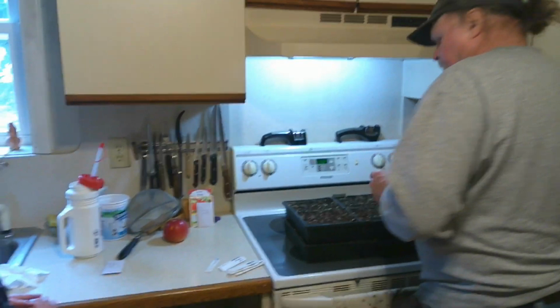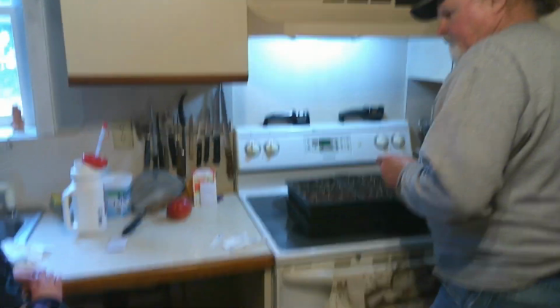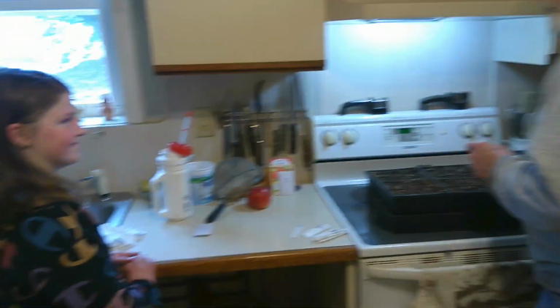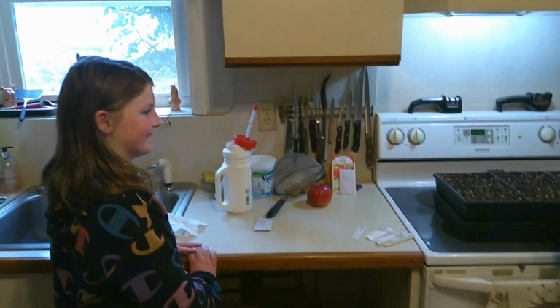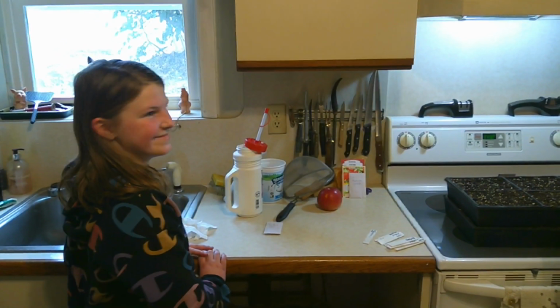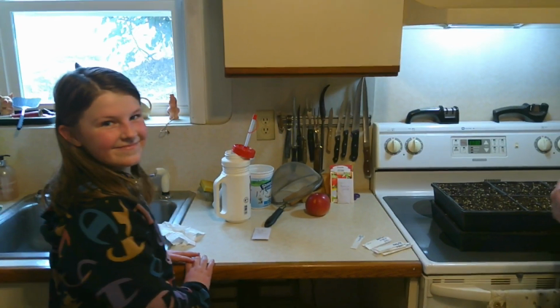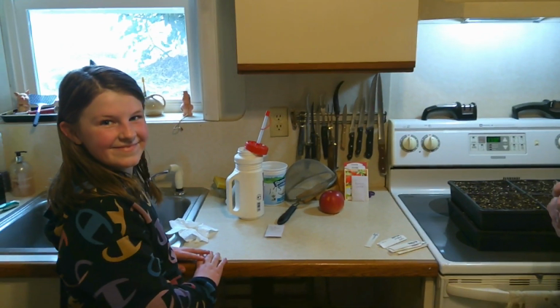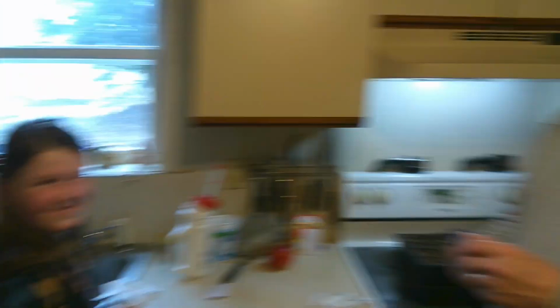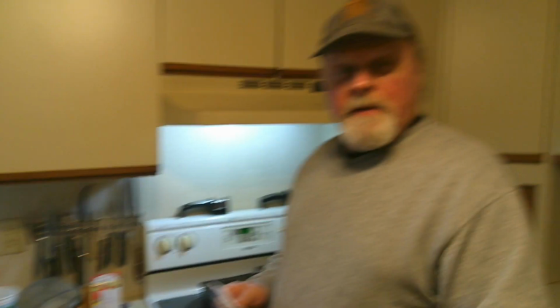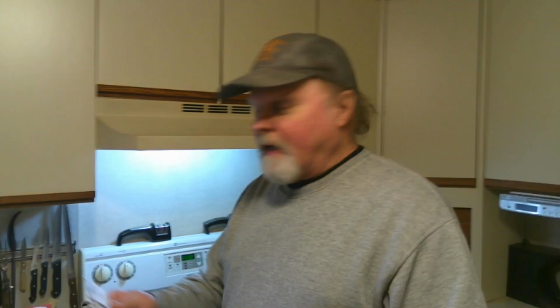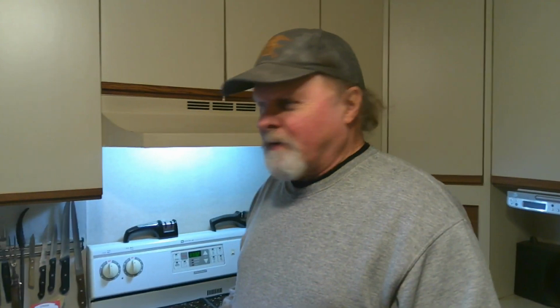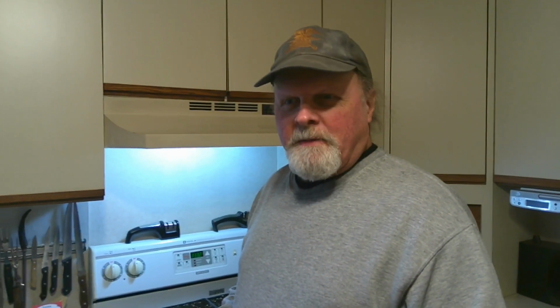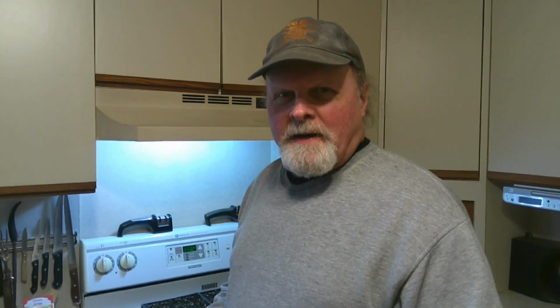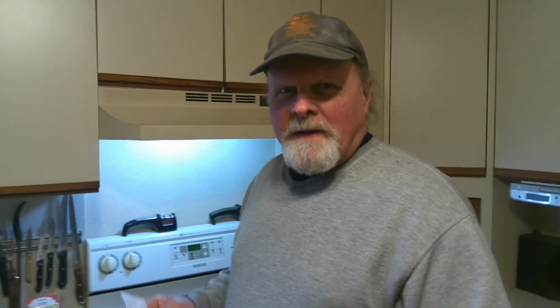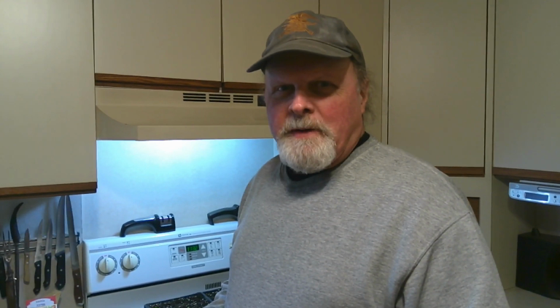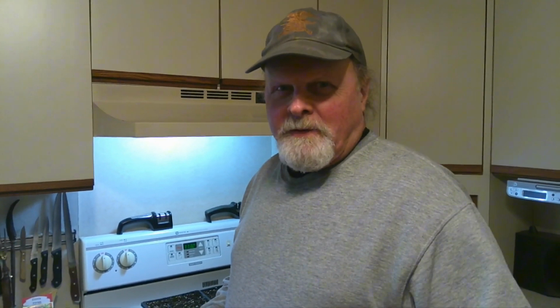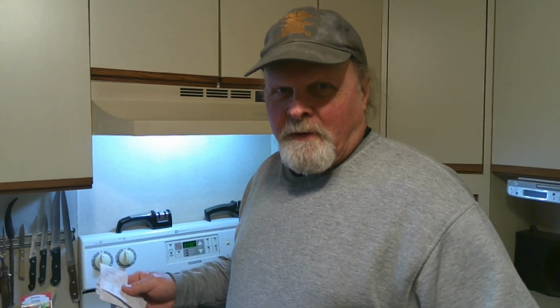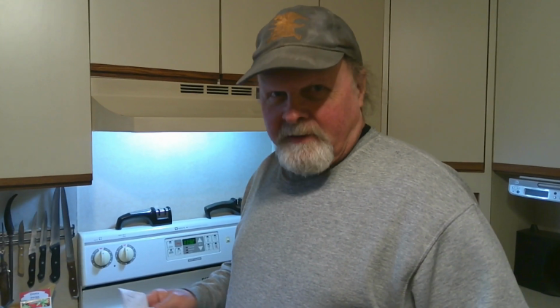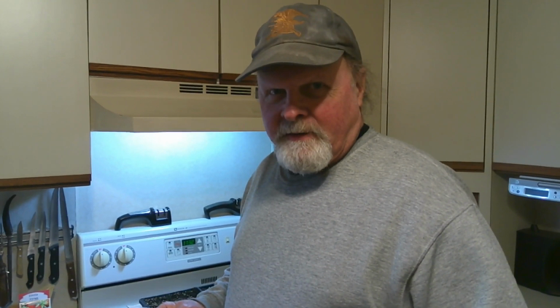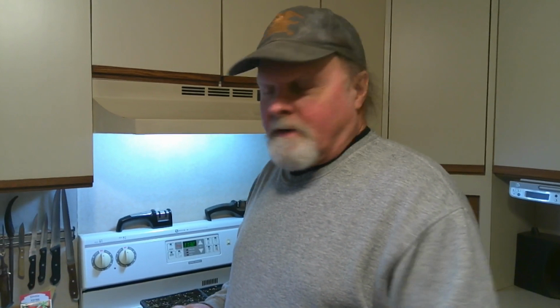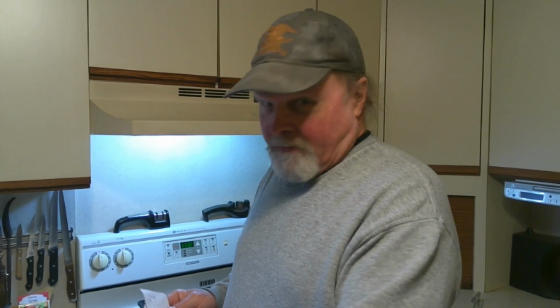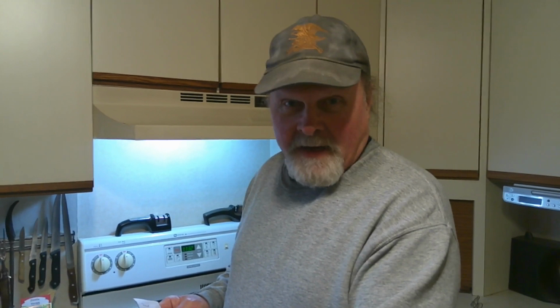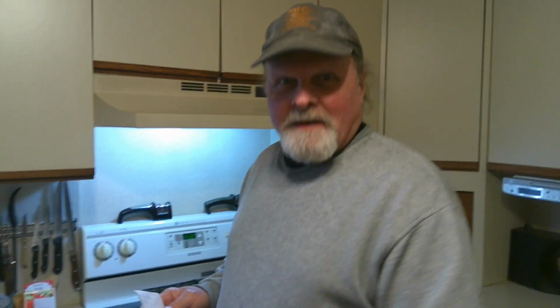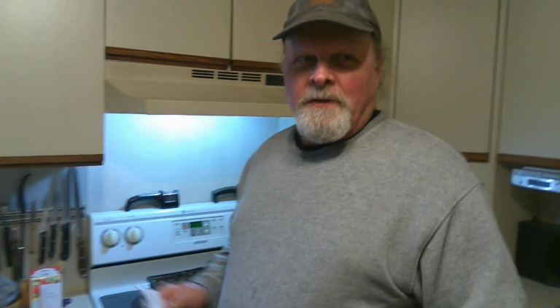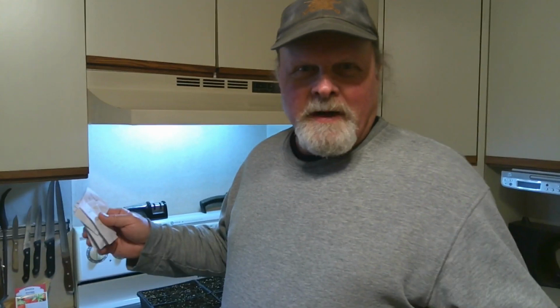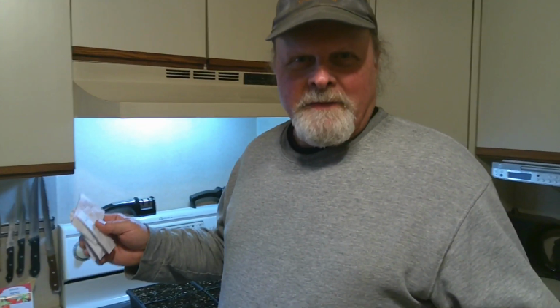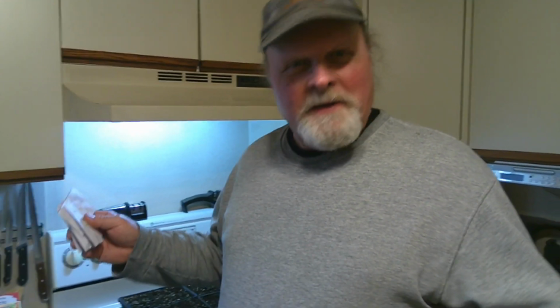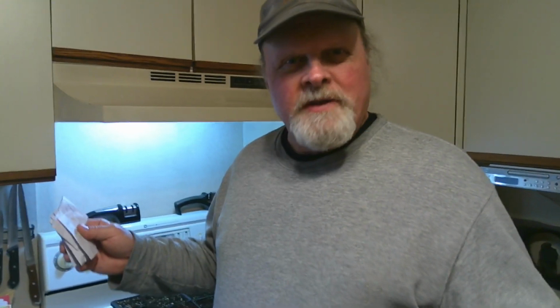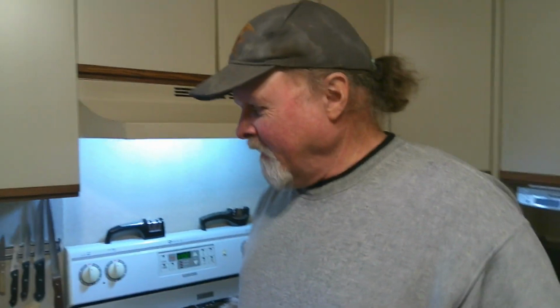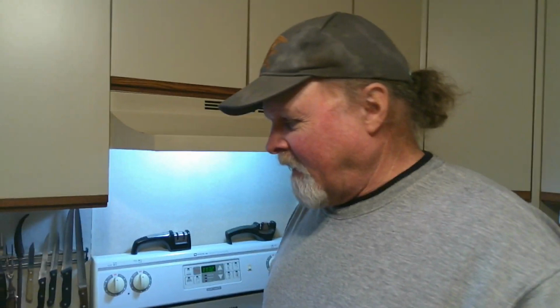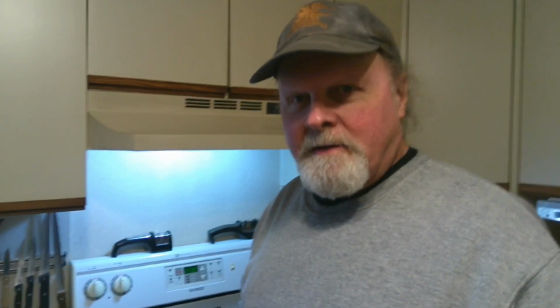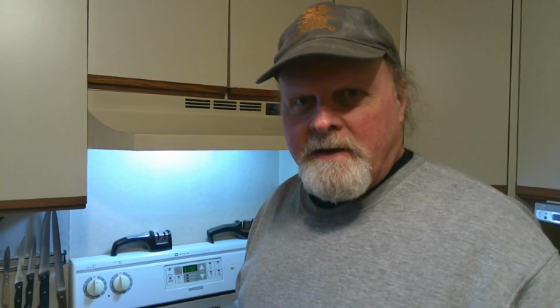Today Audrey's helping us plant tomato seeds. Yeah, we got expert help here. I've been doing this for 40 plus years. This is our first time. So we're gonna have an interesting experience today planting tomatoes.